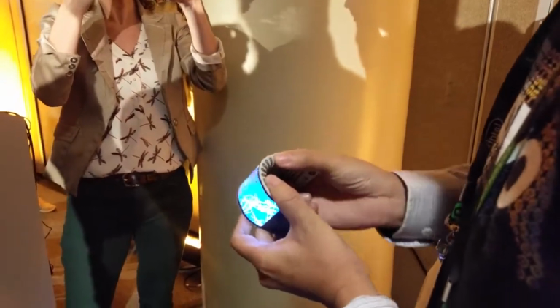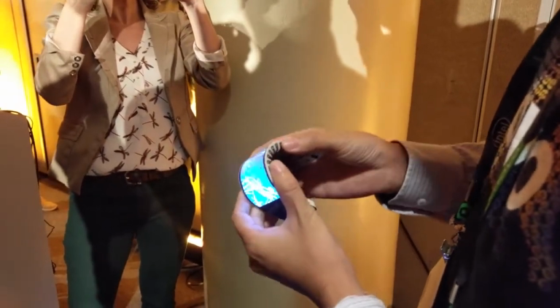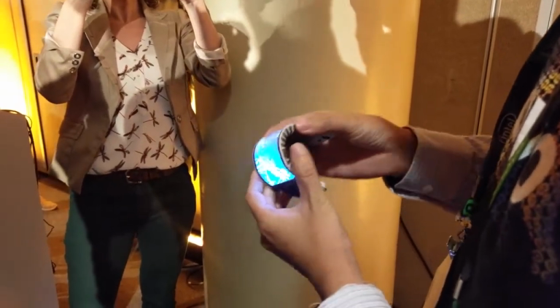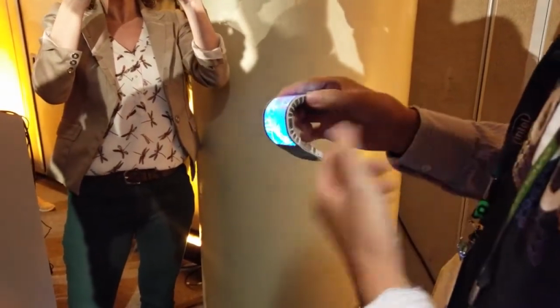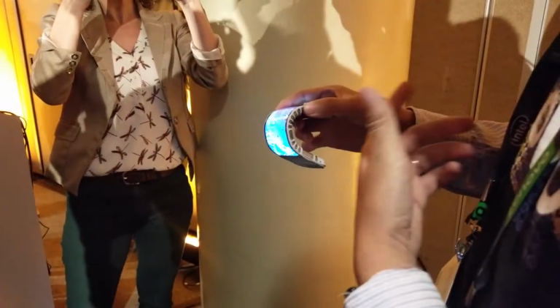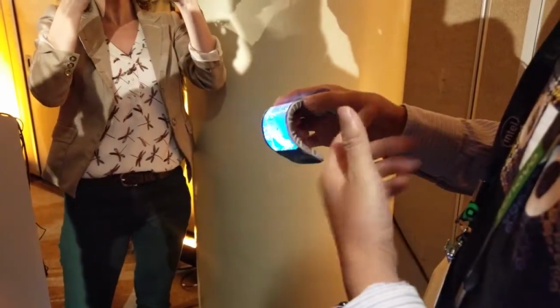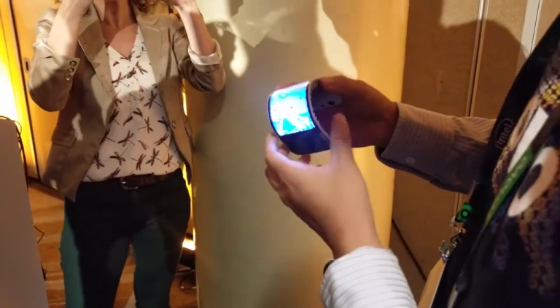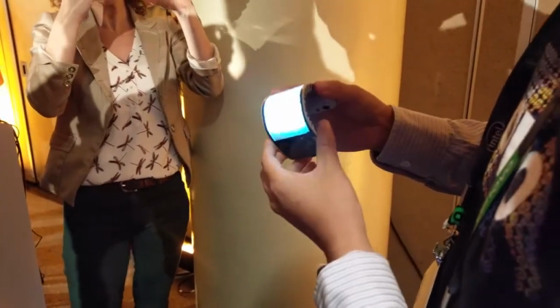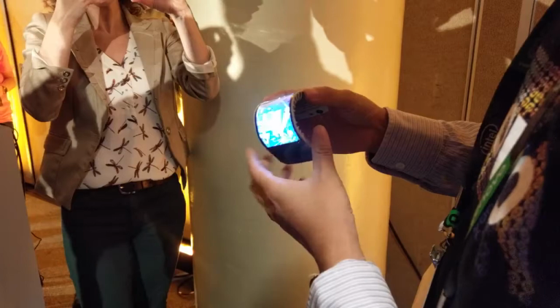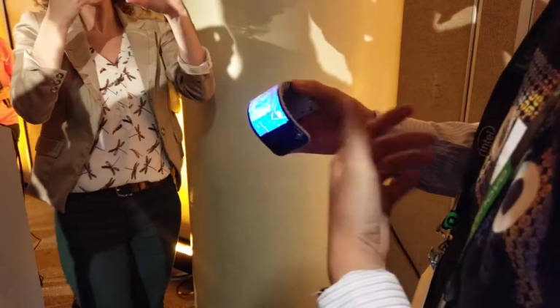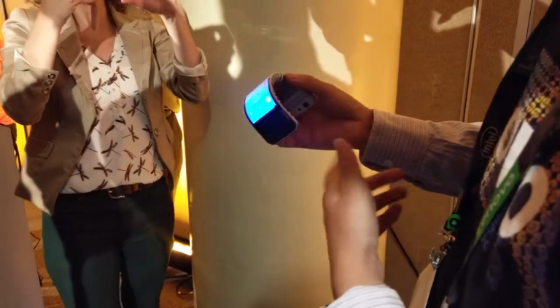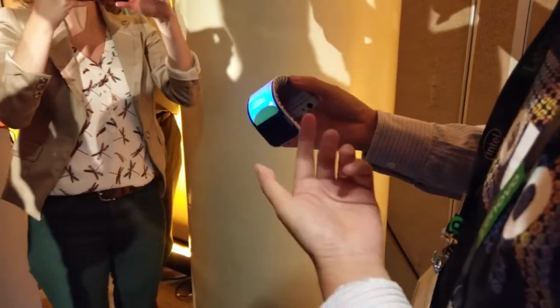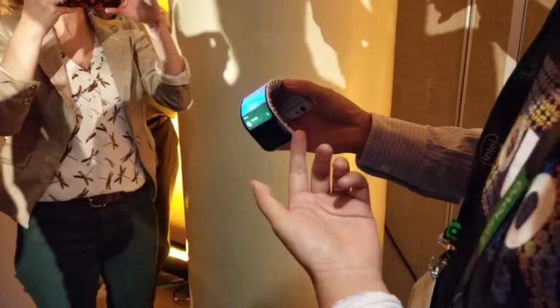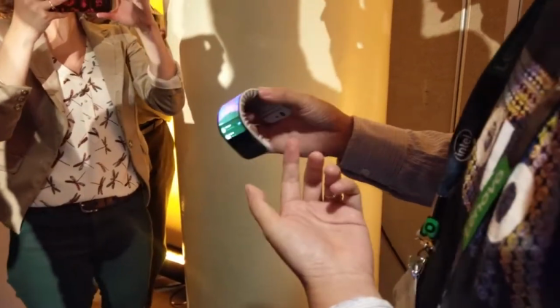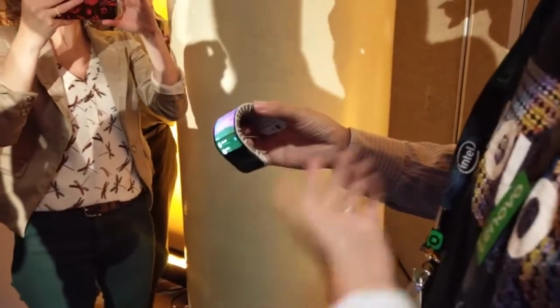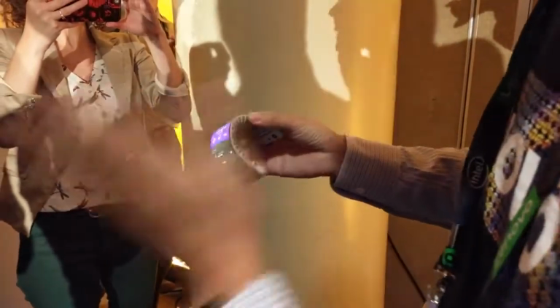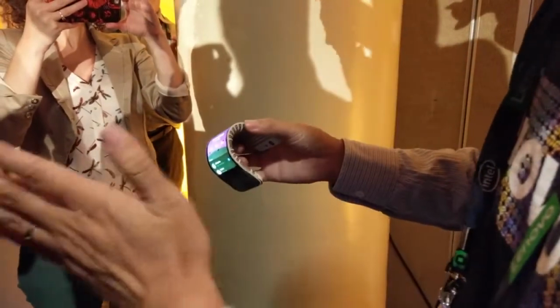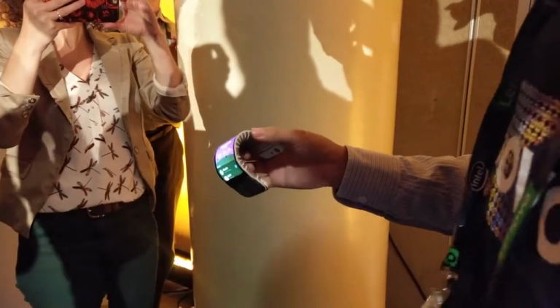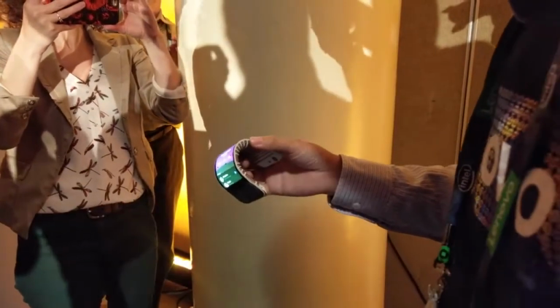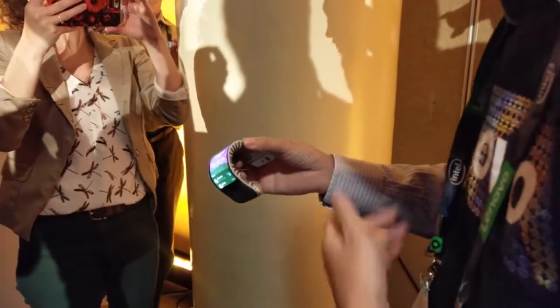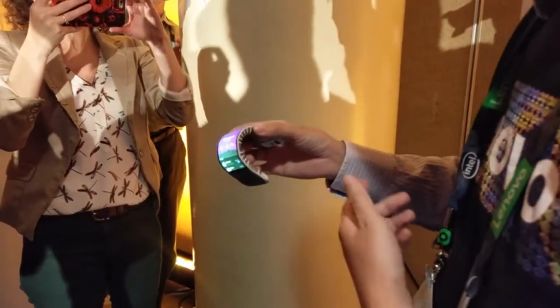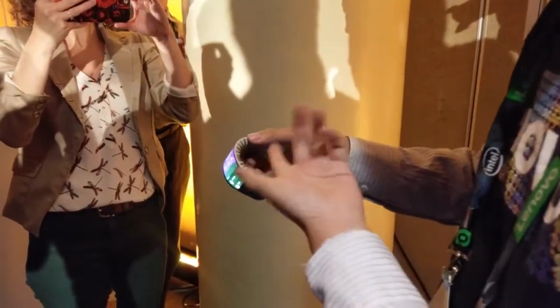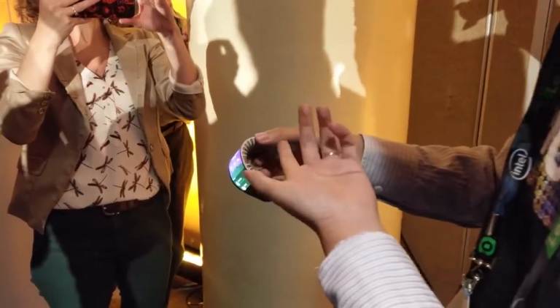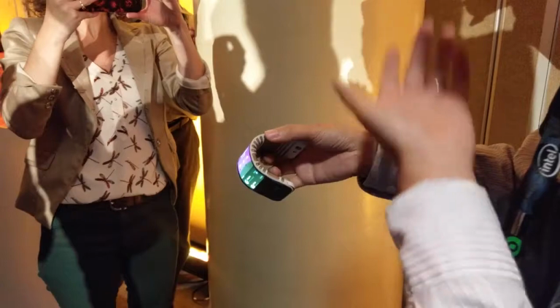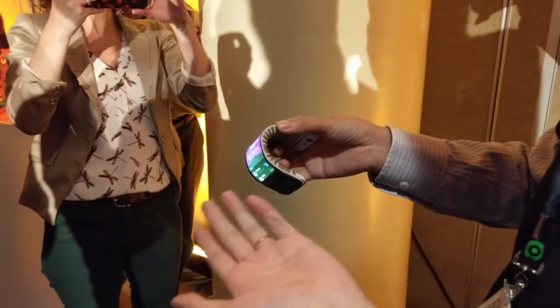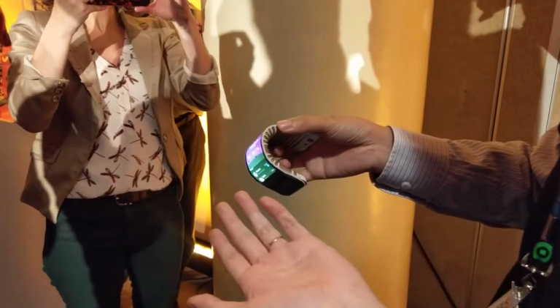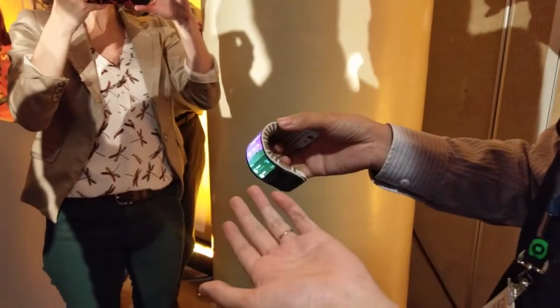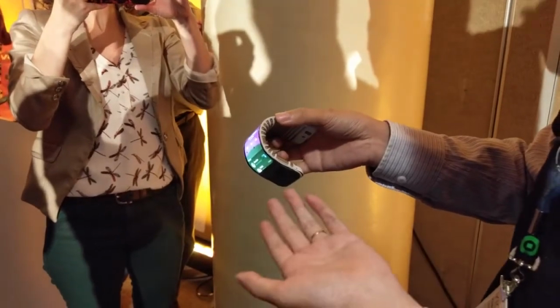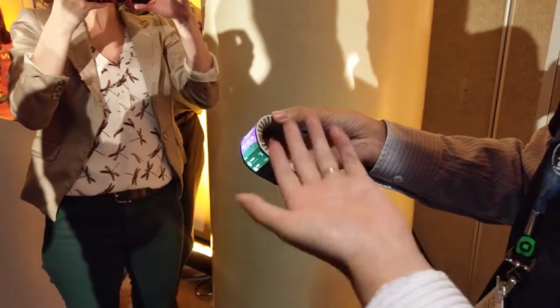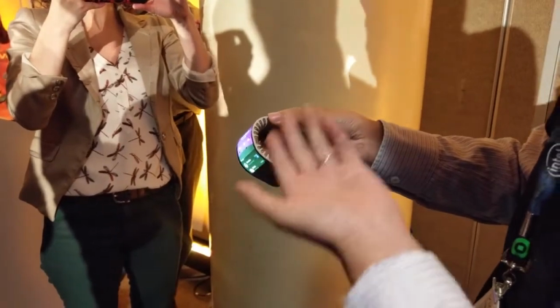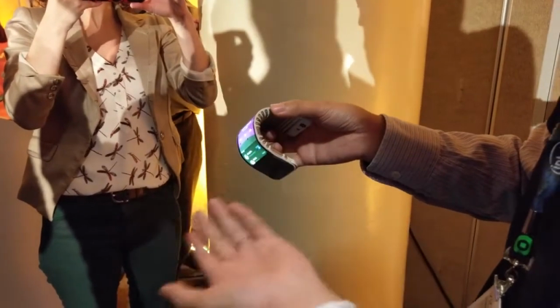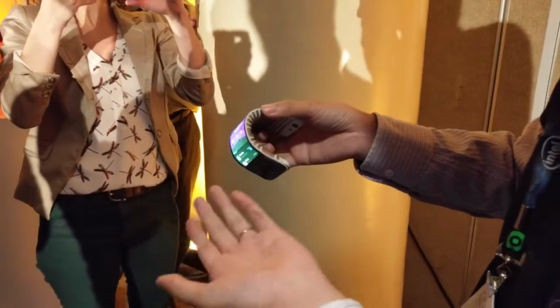So we have a little fun with the display, right? You broke the display, but he didn't — just a joke, not really. So you can change it to phone mode or watch mode.